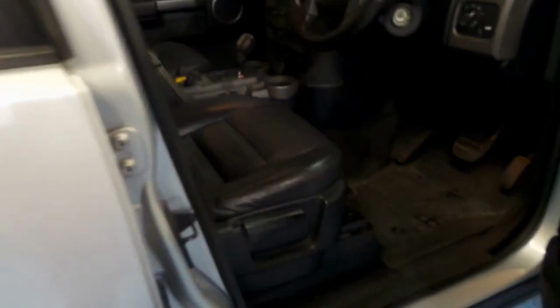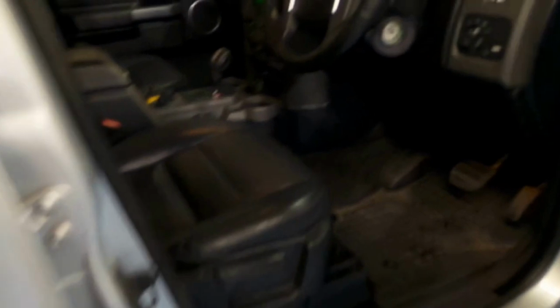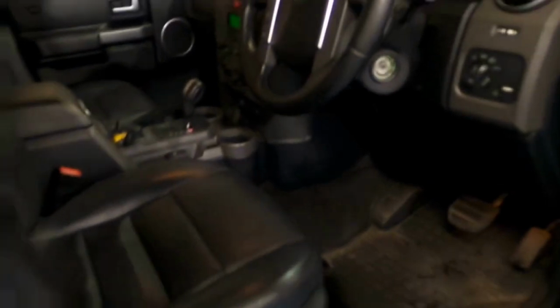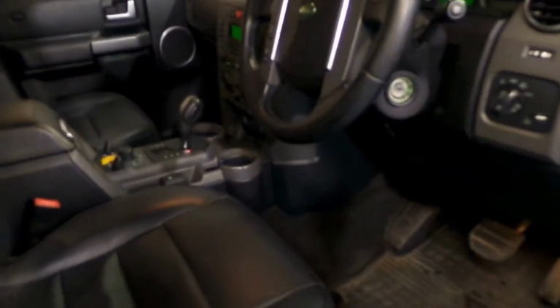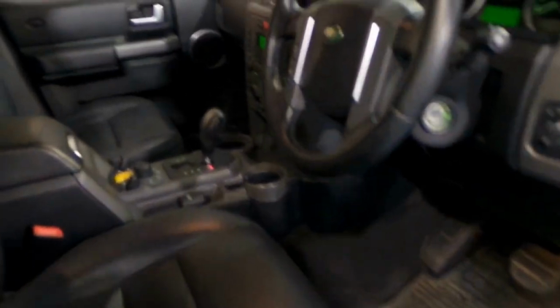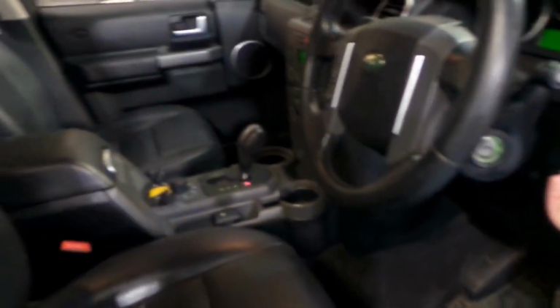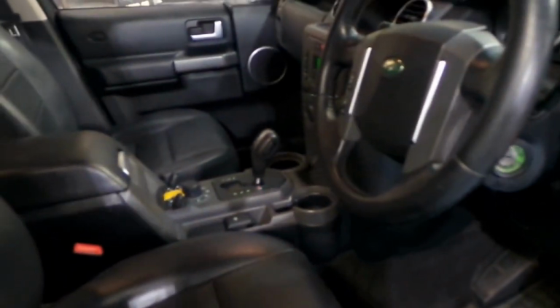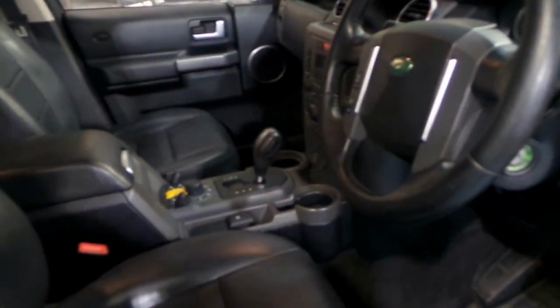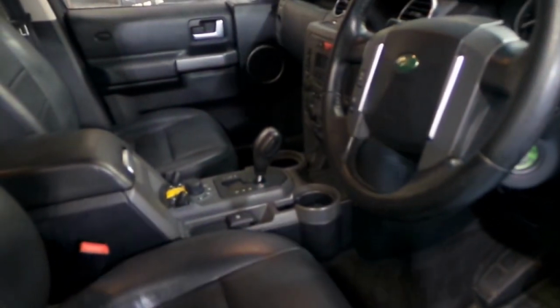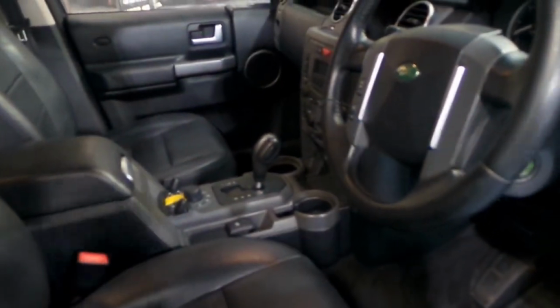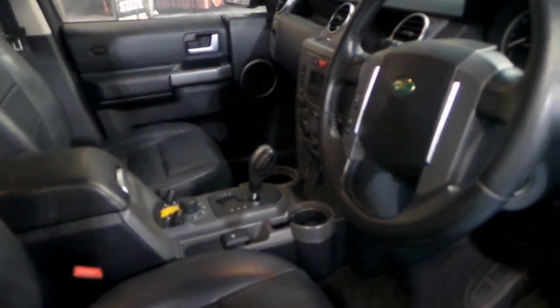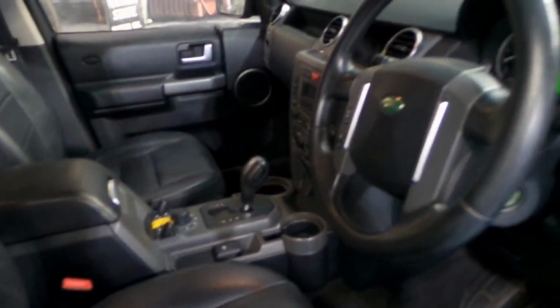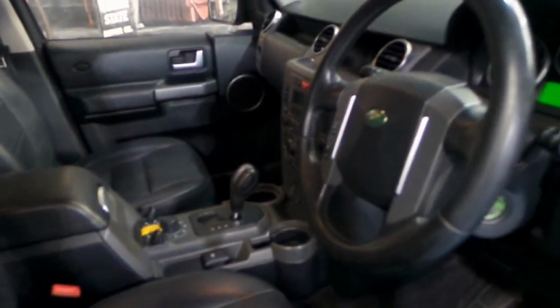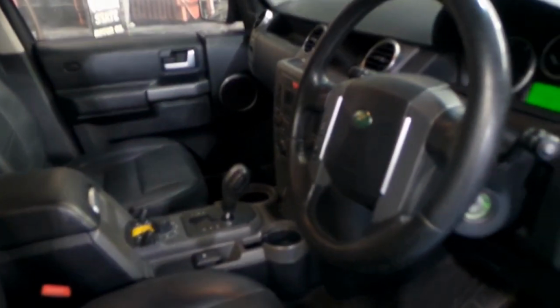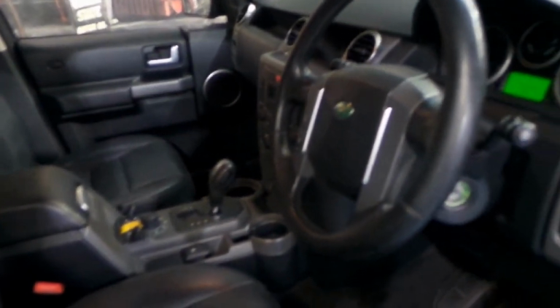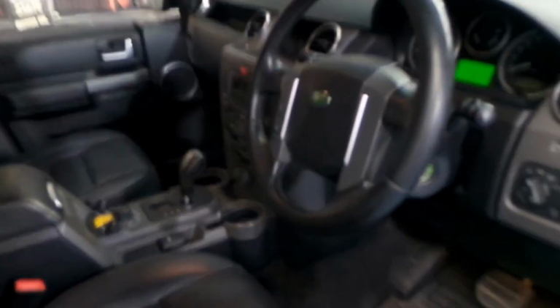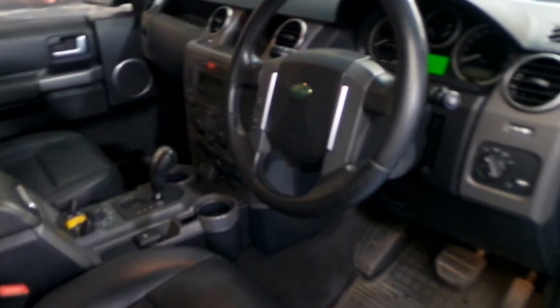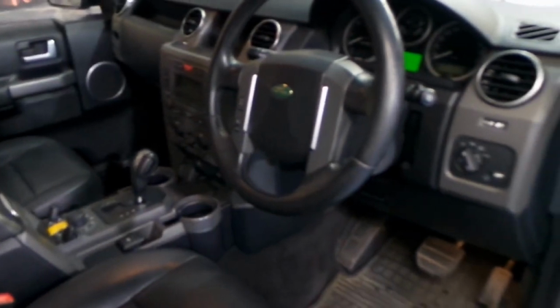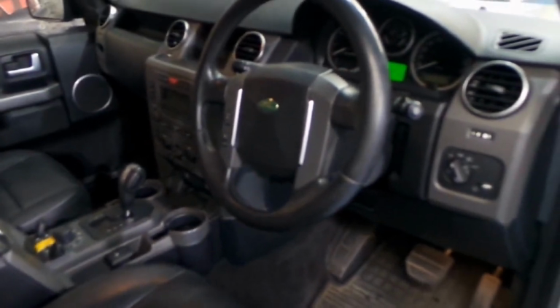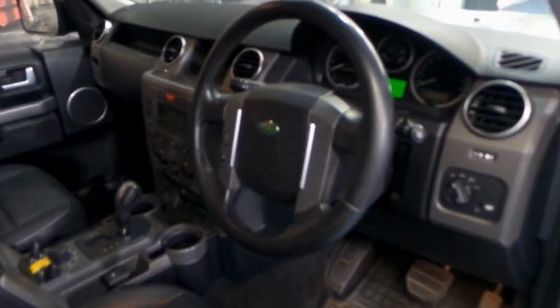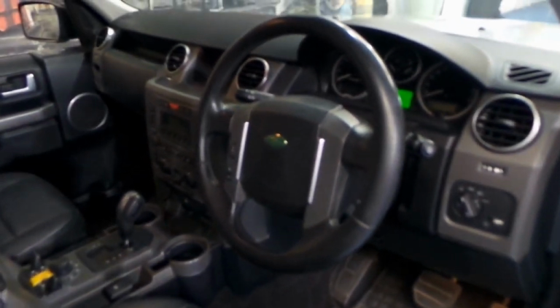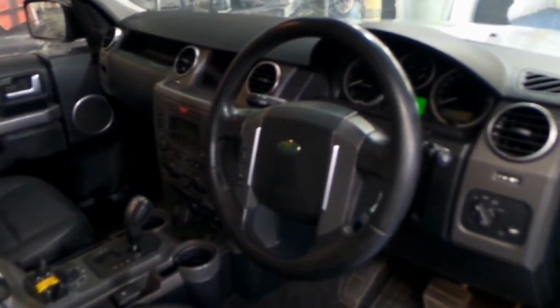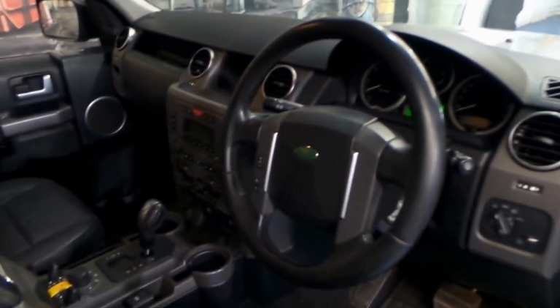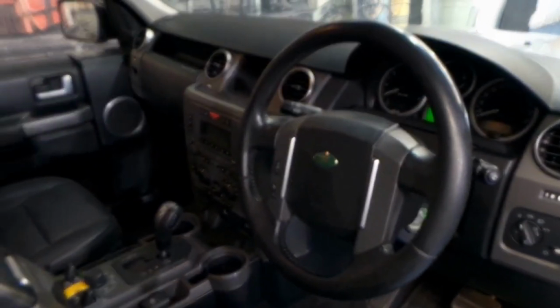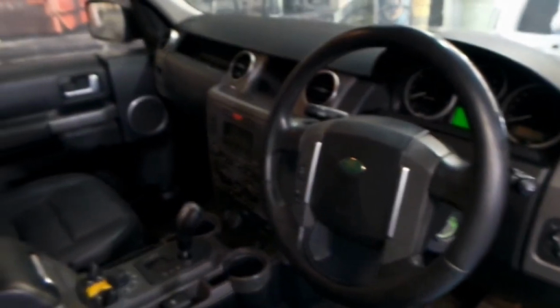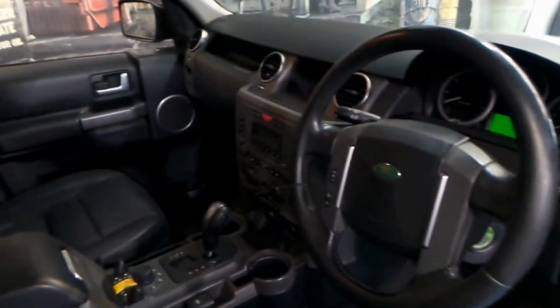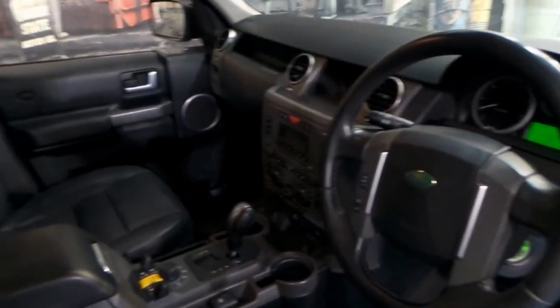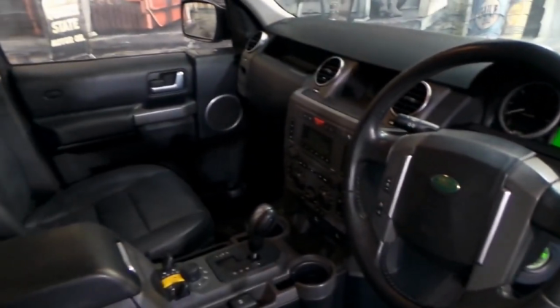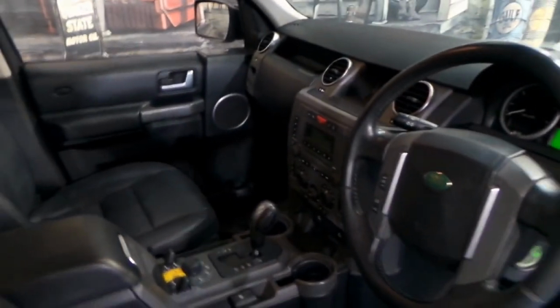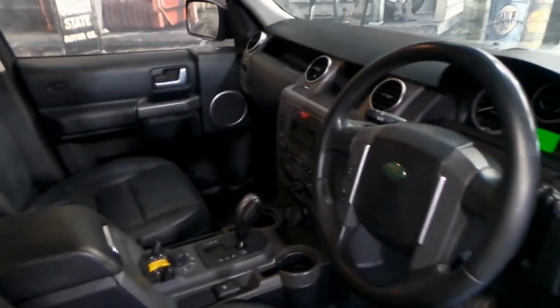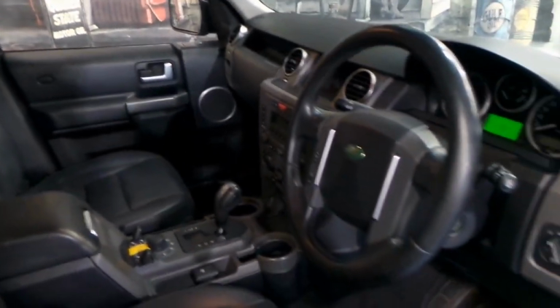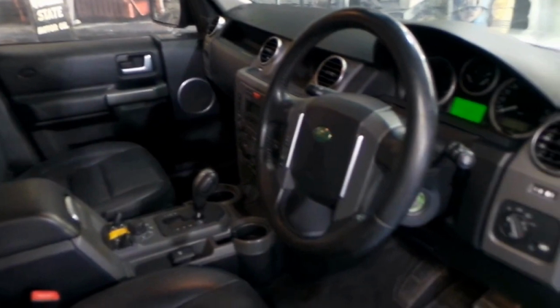One of the best things about this car is its service history — it's impeccable. We've been lucky enough to get two very nice Discovery 3s over the past few weeks; we just sold the other one.